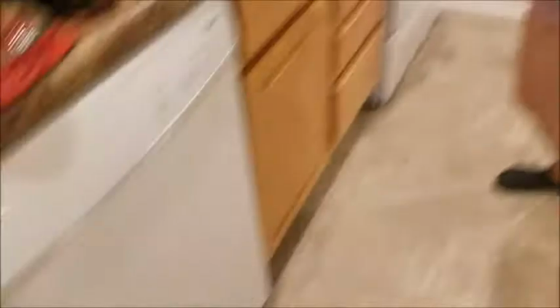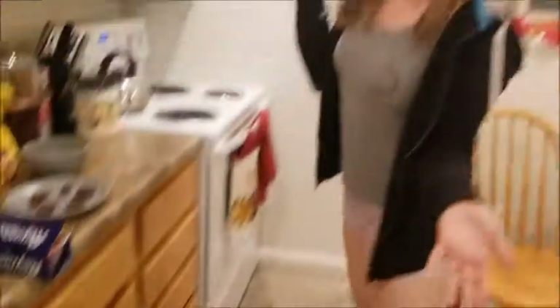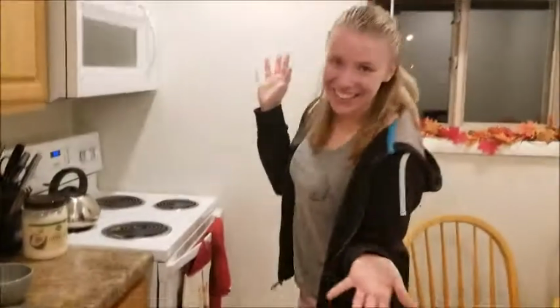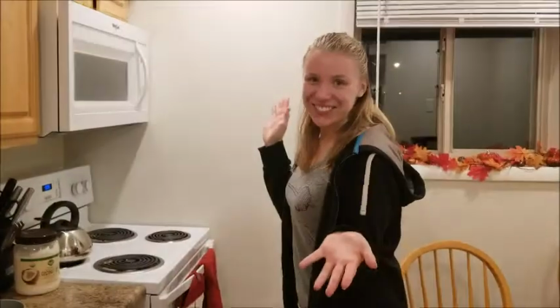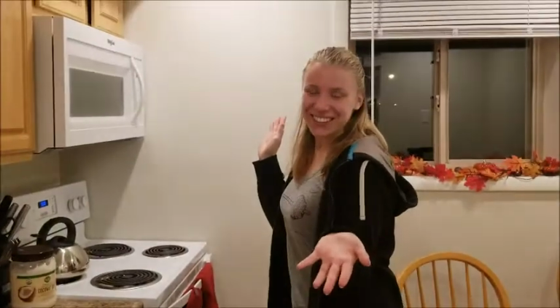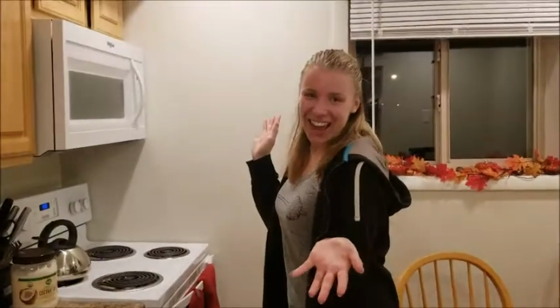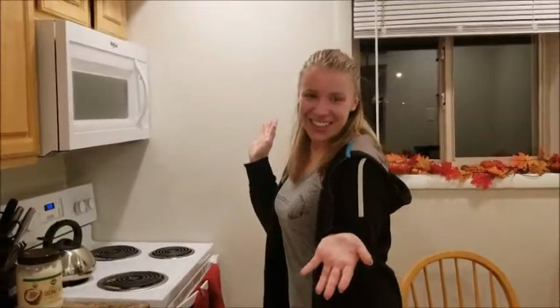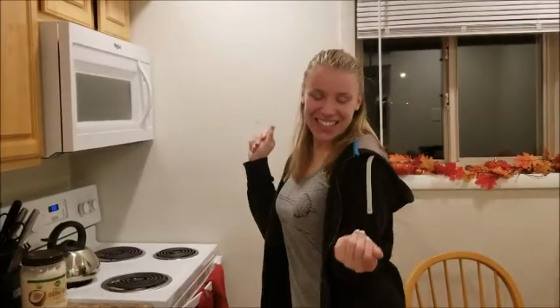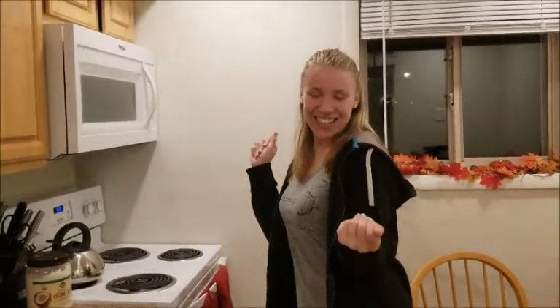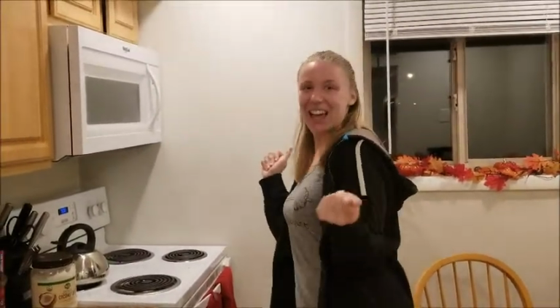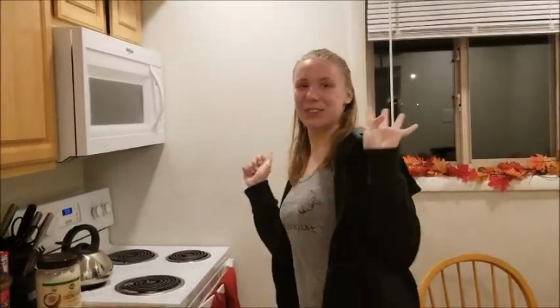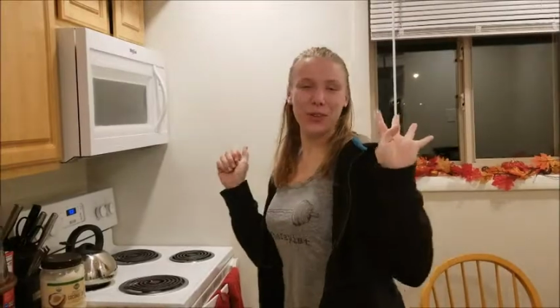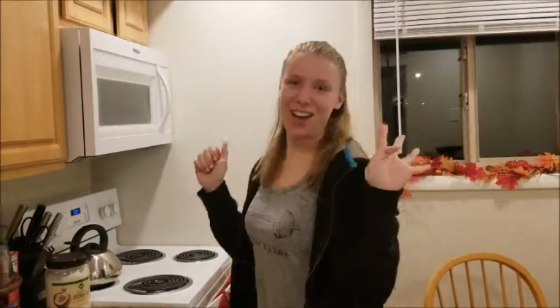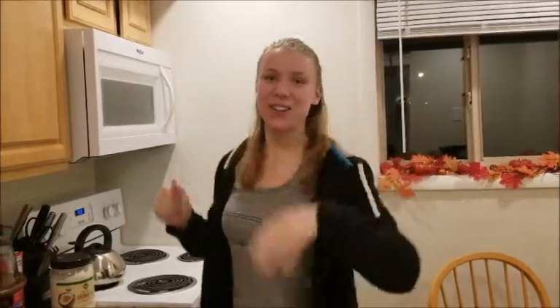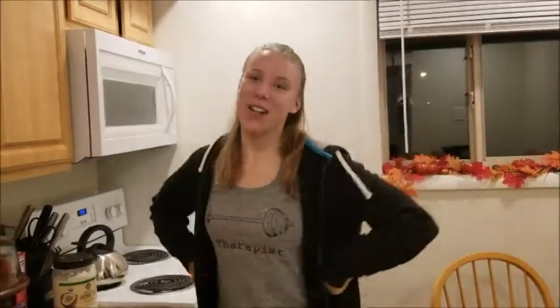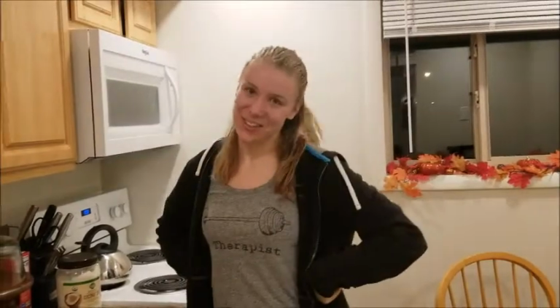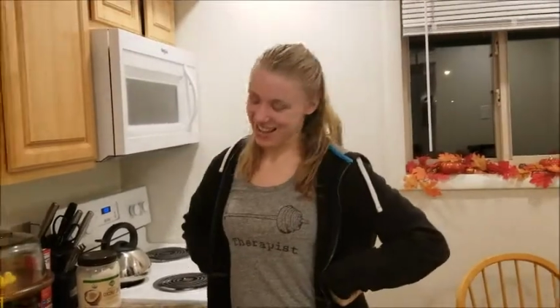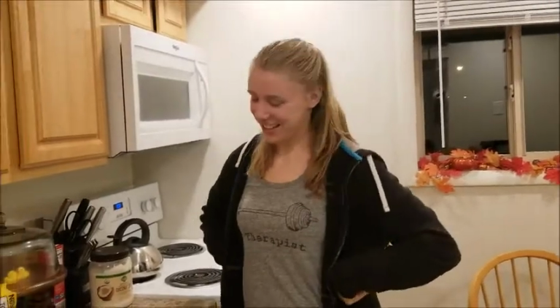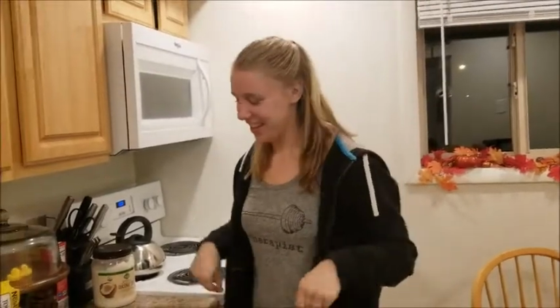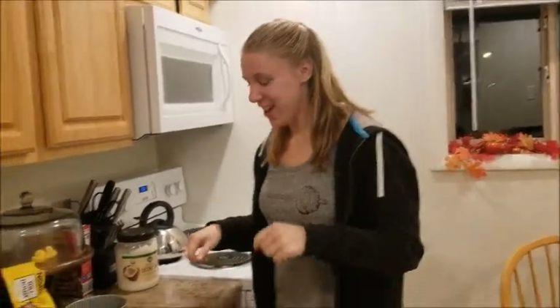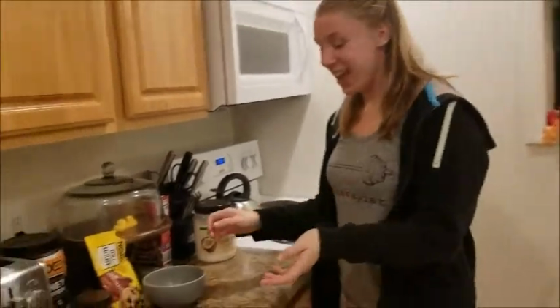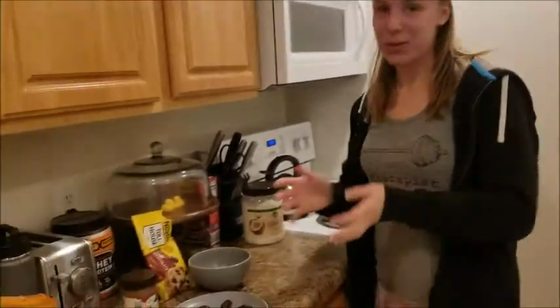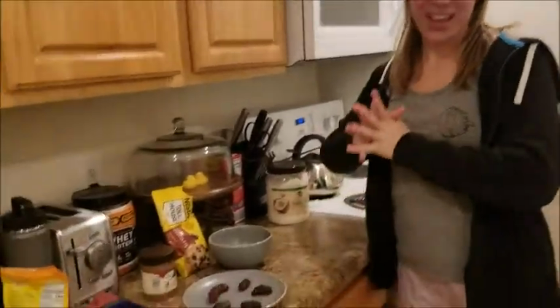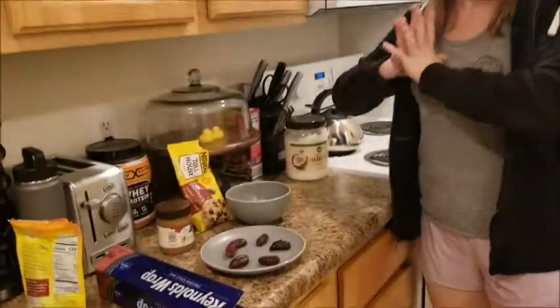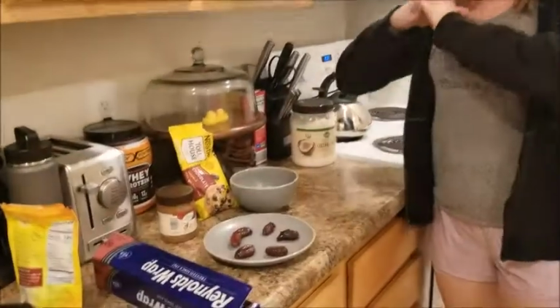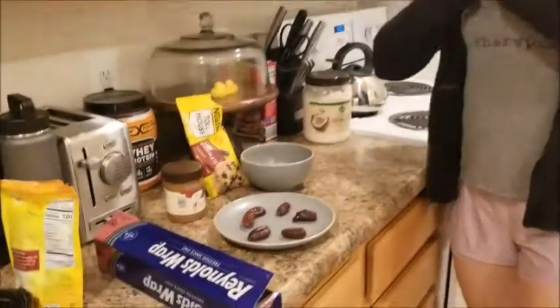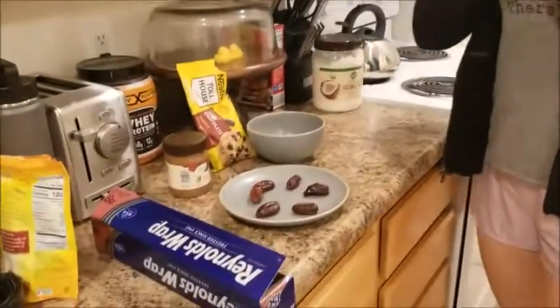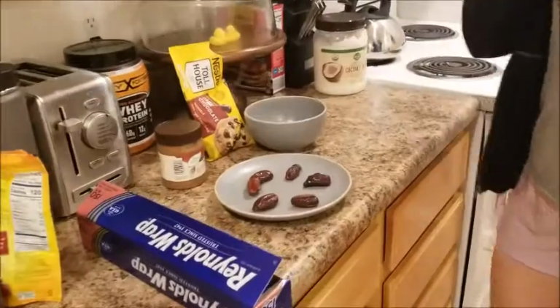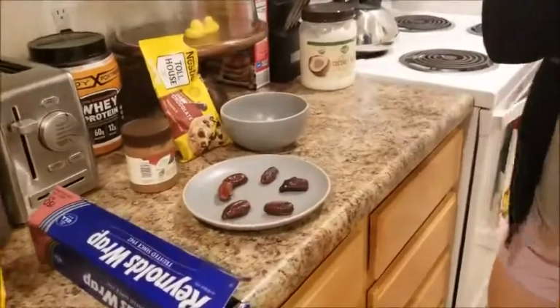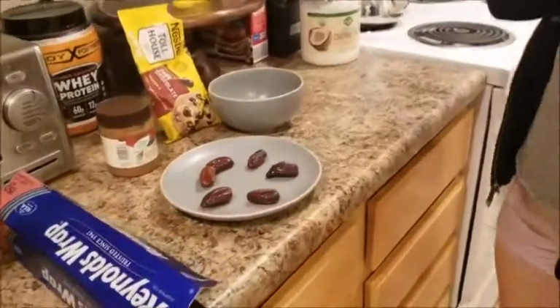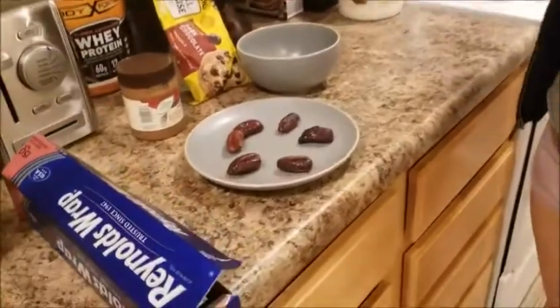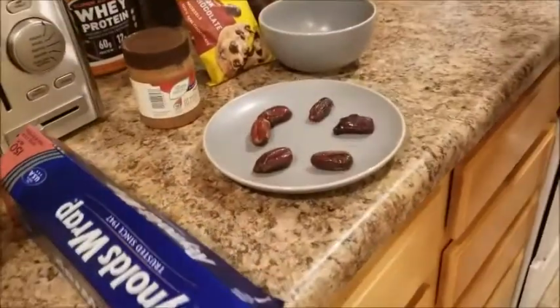Welcome to Katherine's Kitchen and week four of Vaughn Fitness. Today we'll be making healthy frozen Snickers.